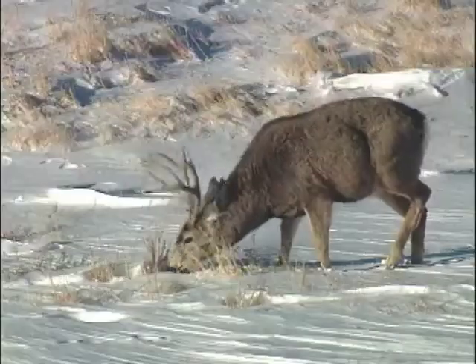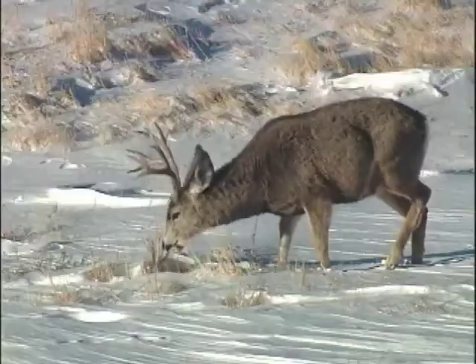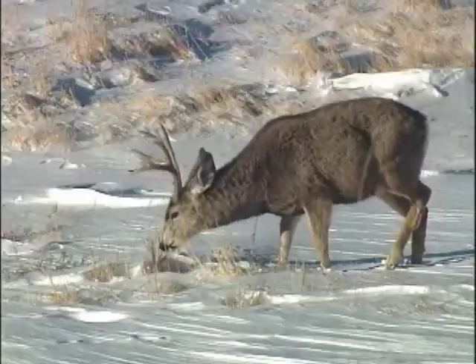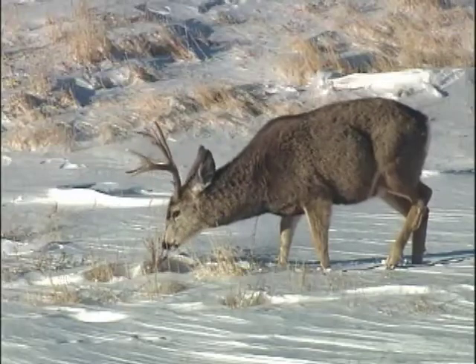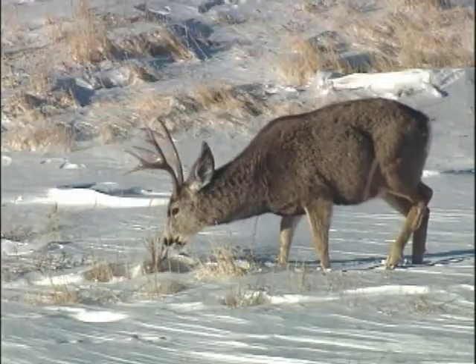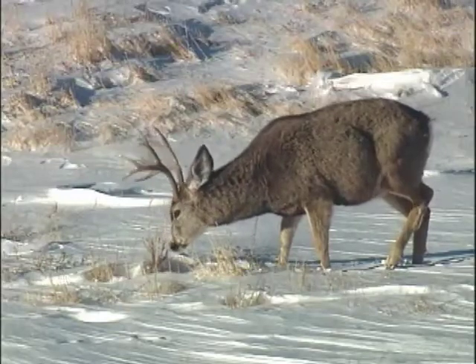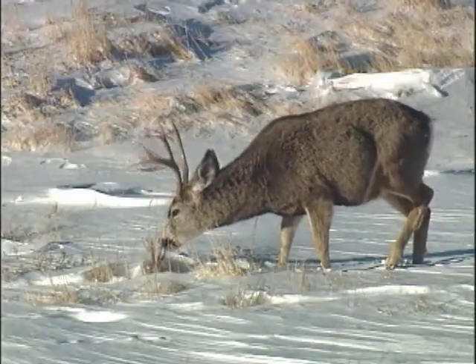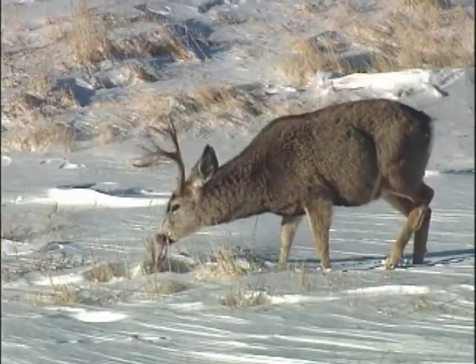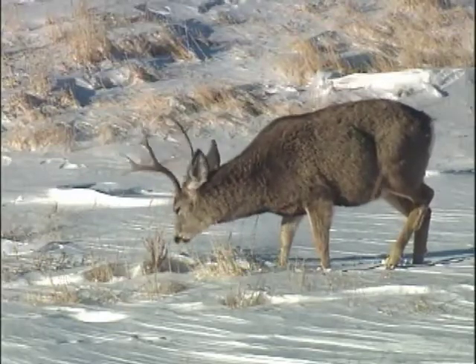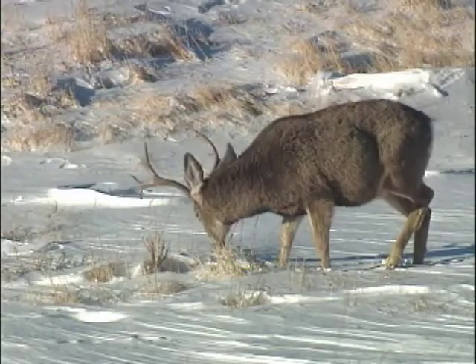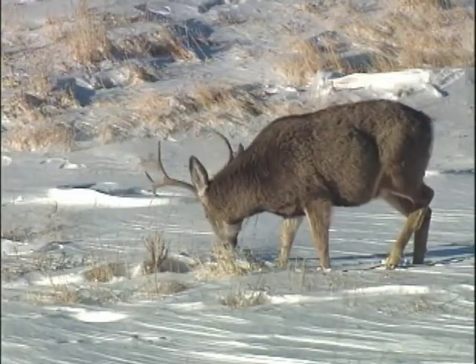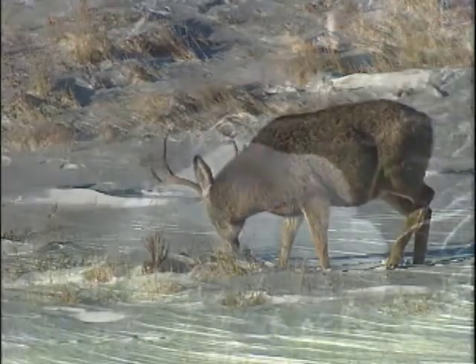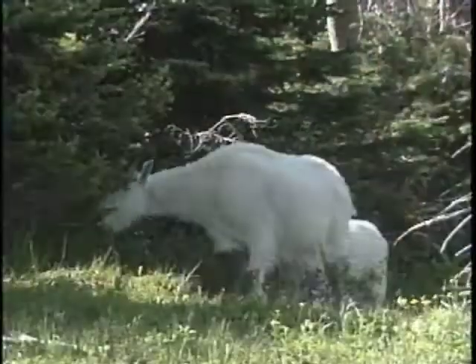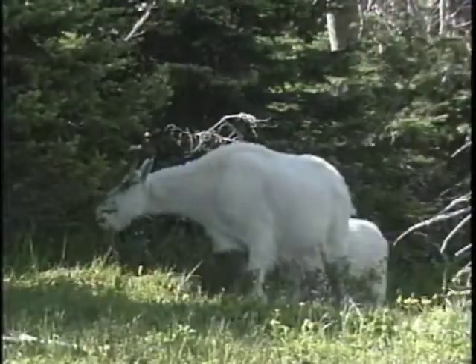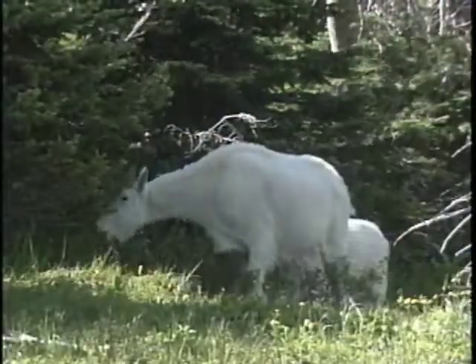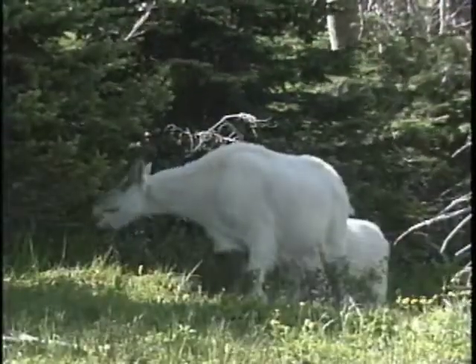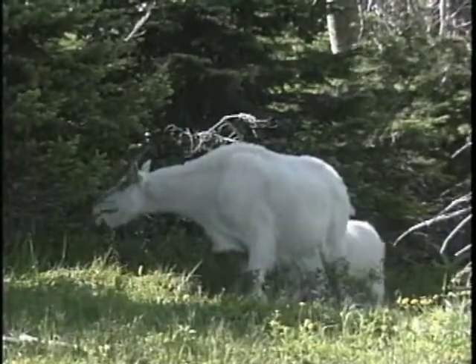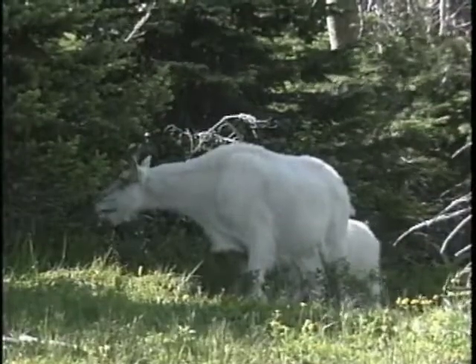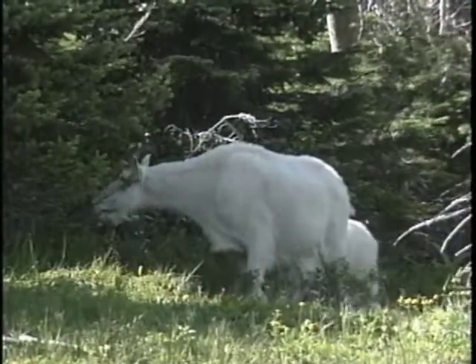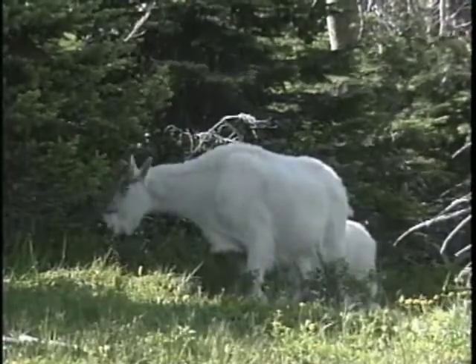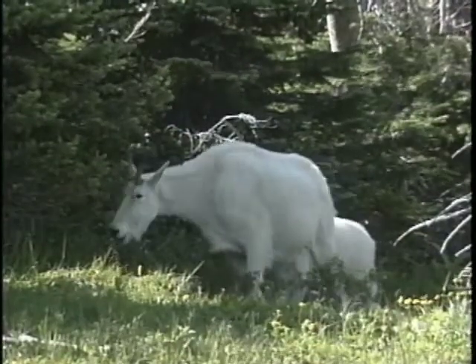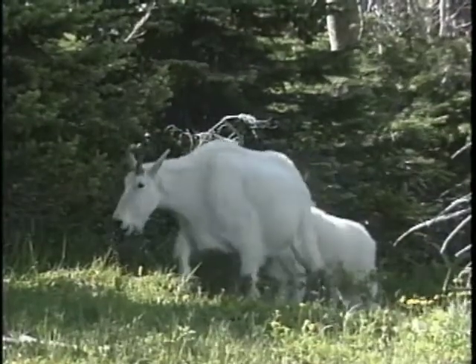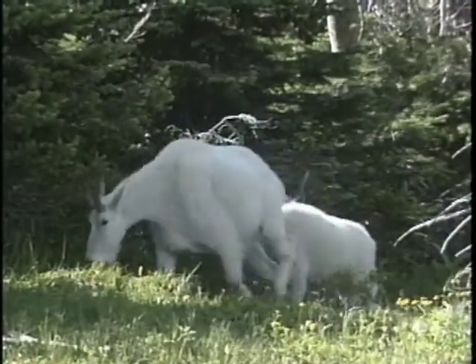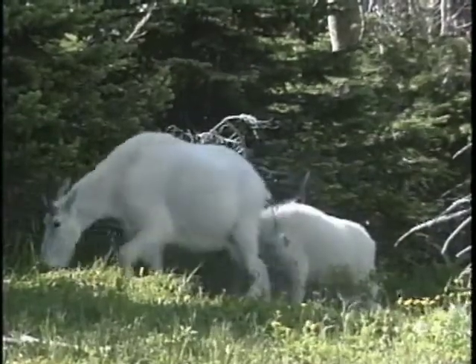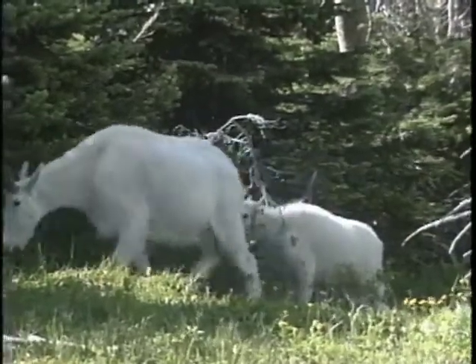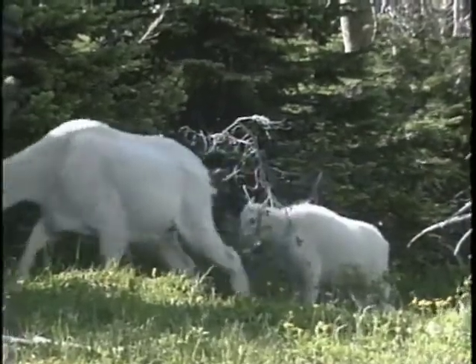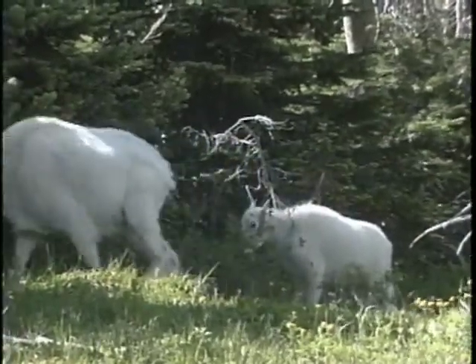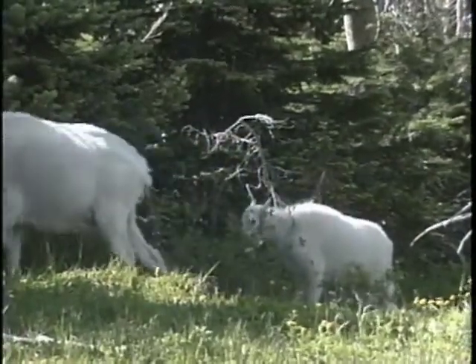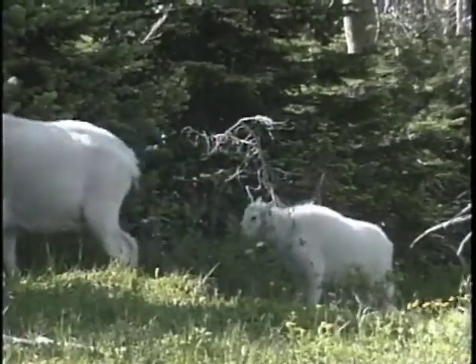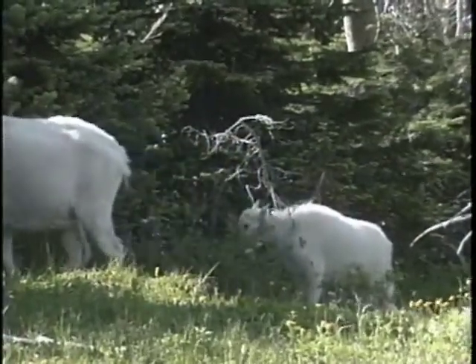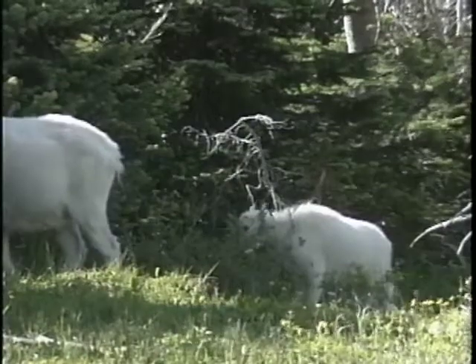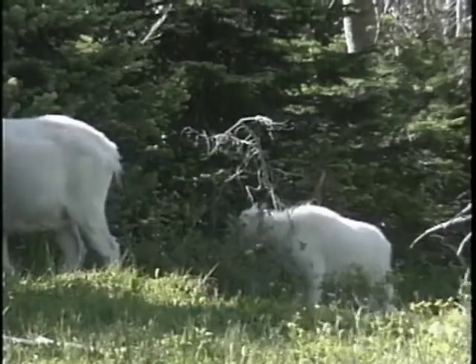Pronghorns, deer, and goats are browsers. The majority of their diets are made up of forbs, shrubs, and trees. In particular, they tend to choose the most nutritious parts of woody plants — the leaves, buds, flowers, and fruits.